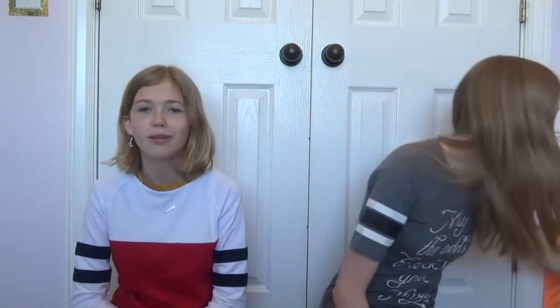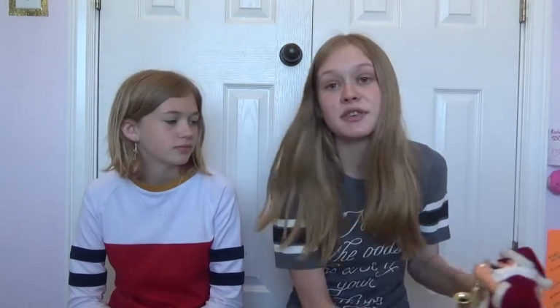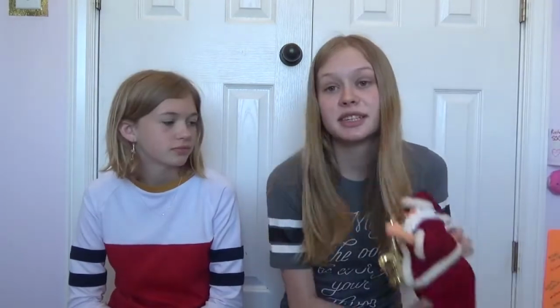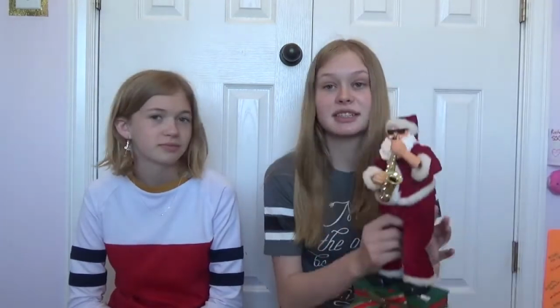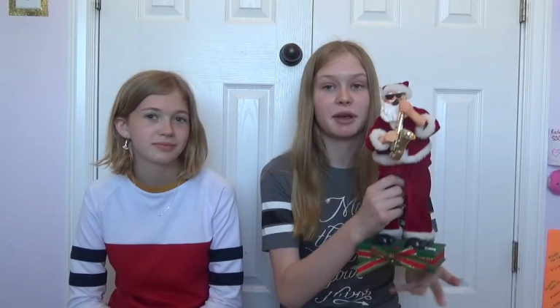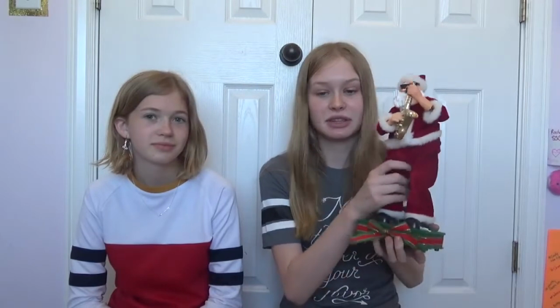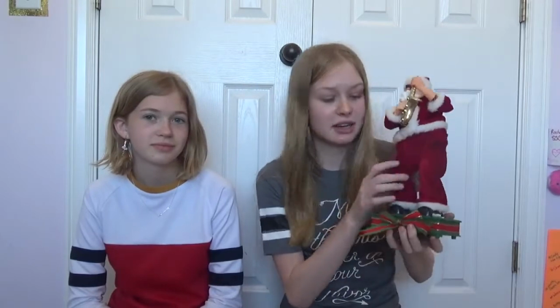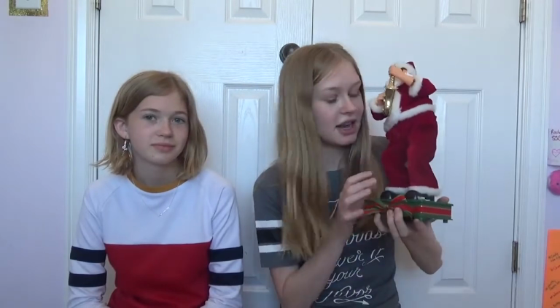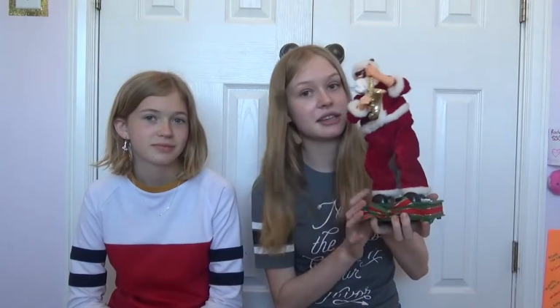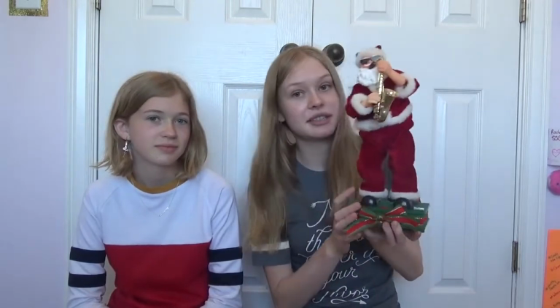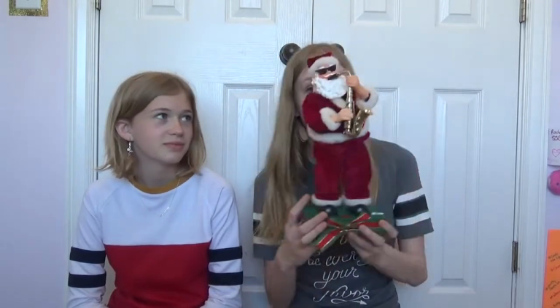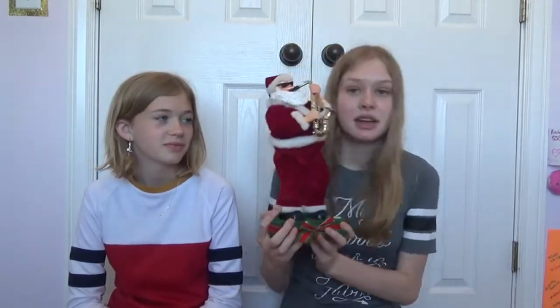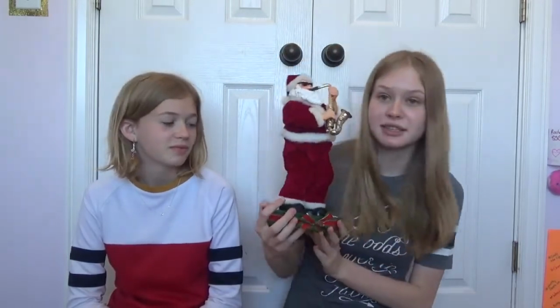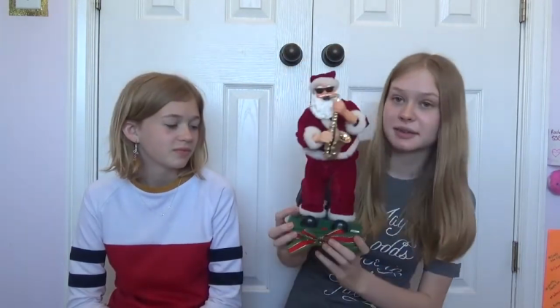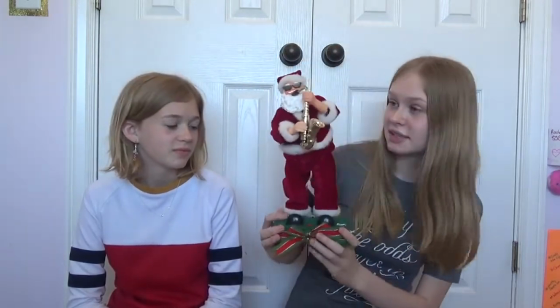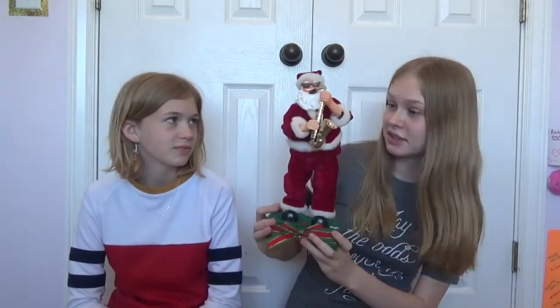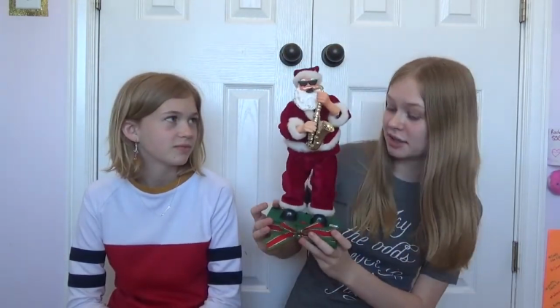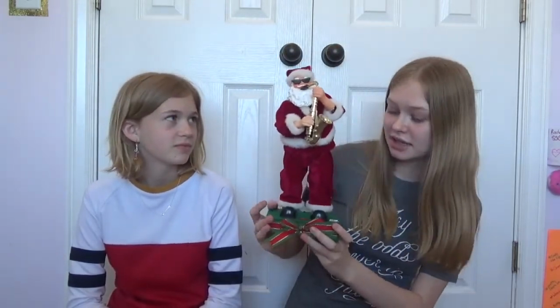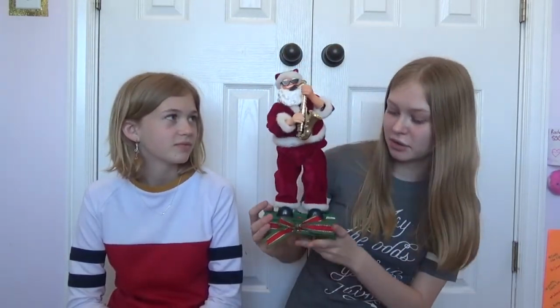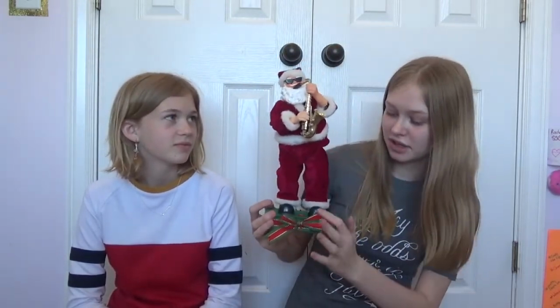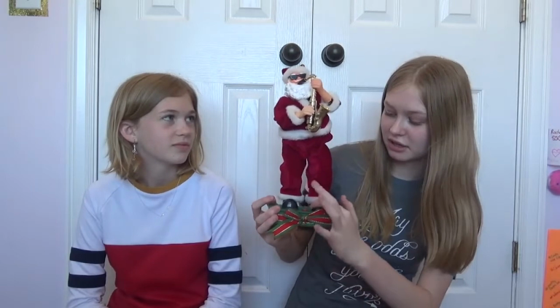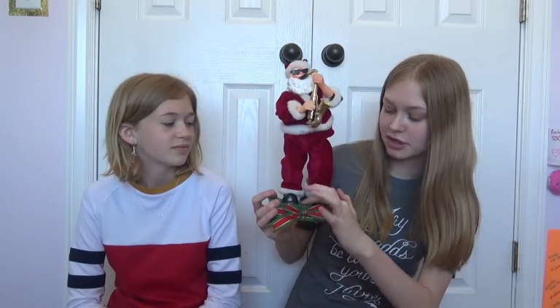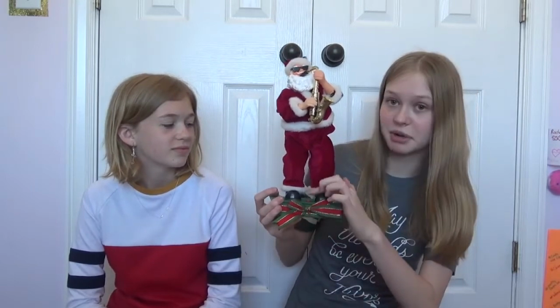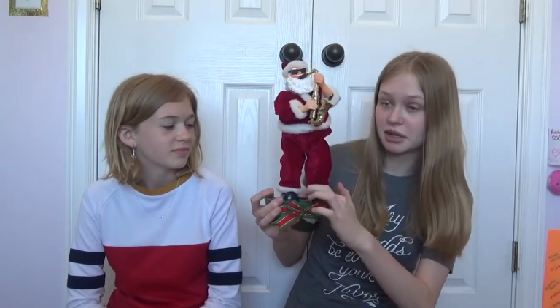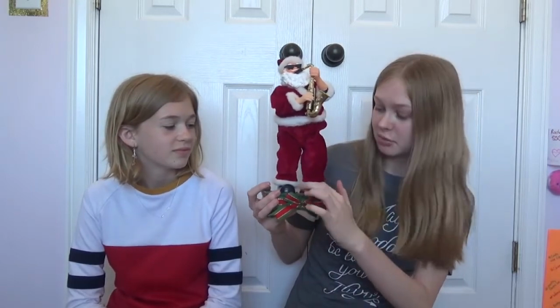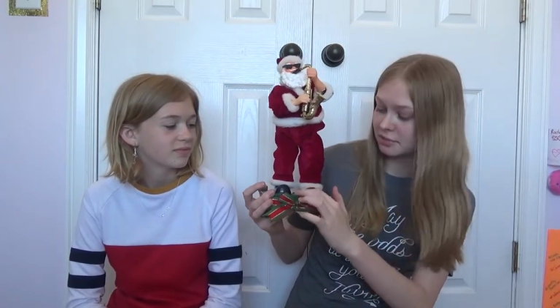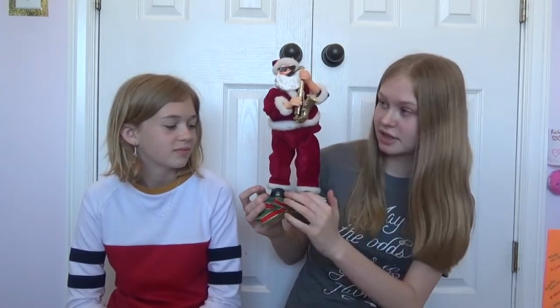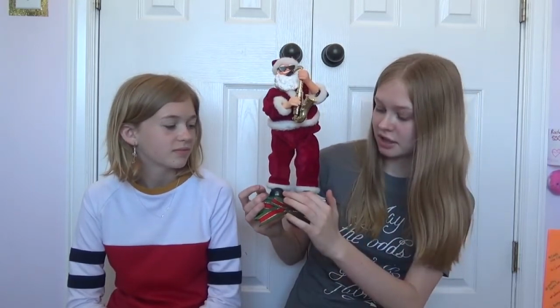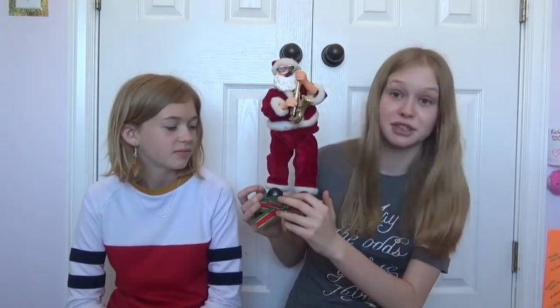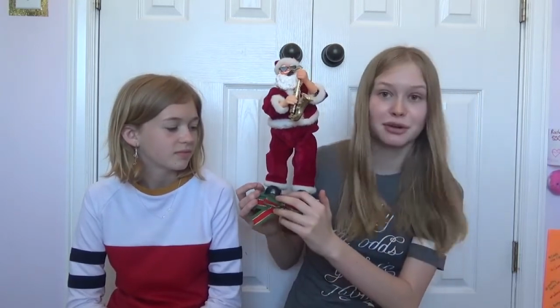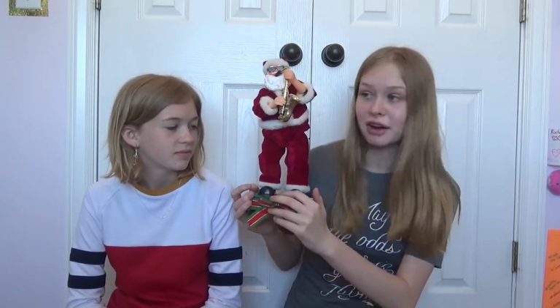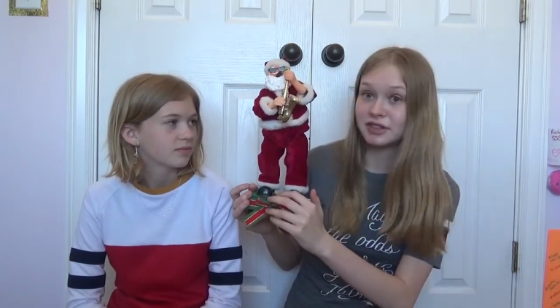This first thing is my favorite thing I got, and it is this Santa playing the saxophone. If you press this button, it plays music. And it was $1.50.